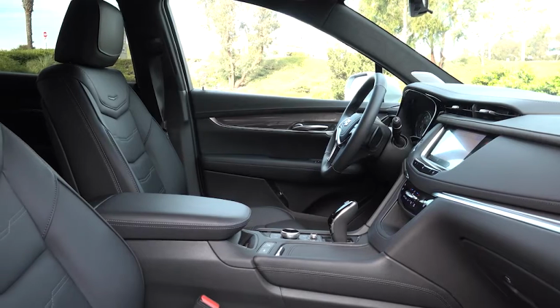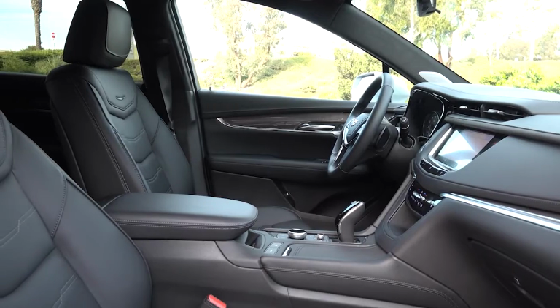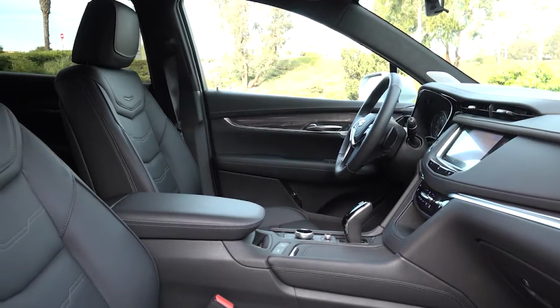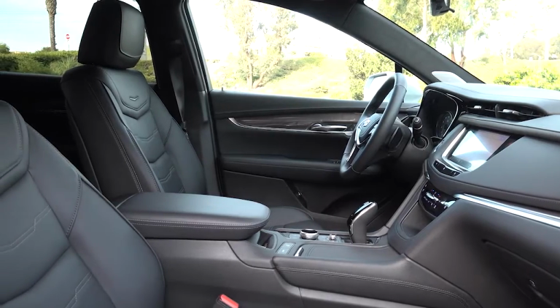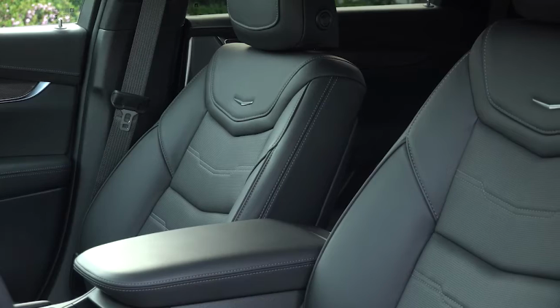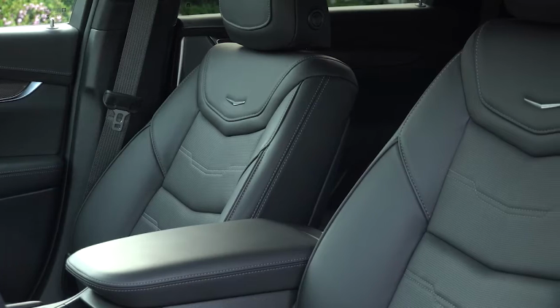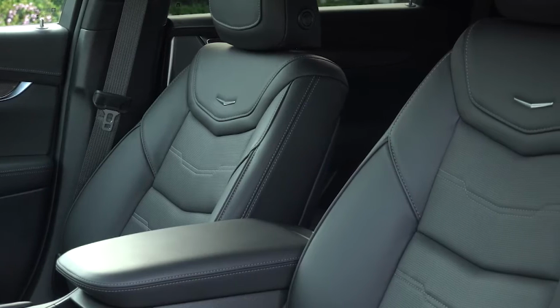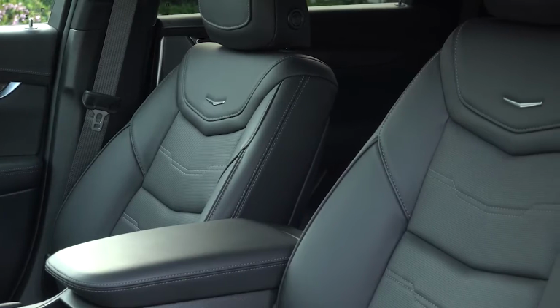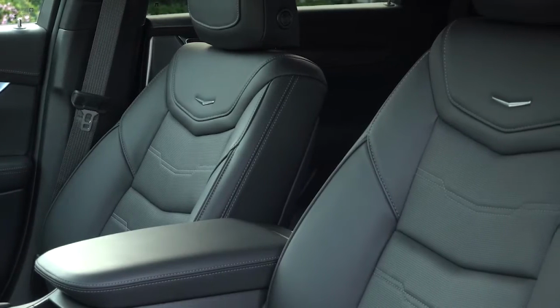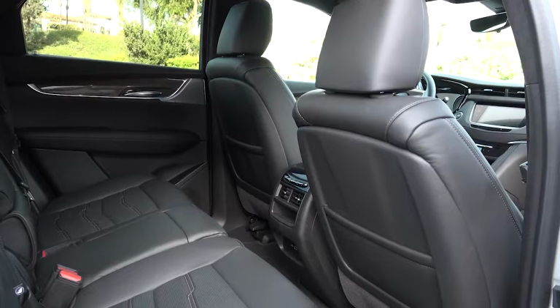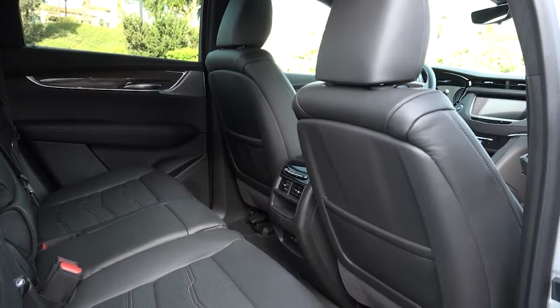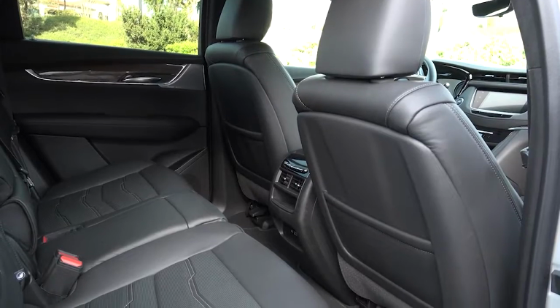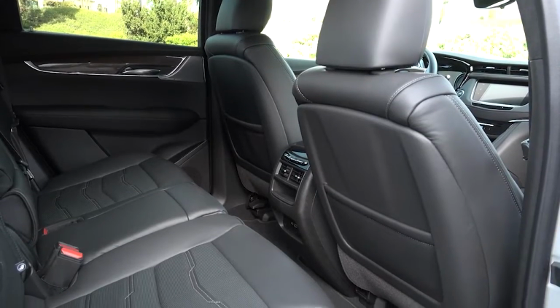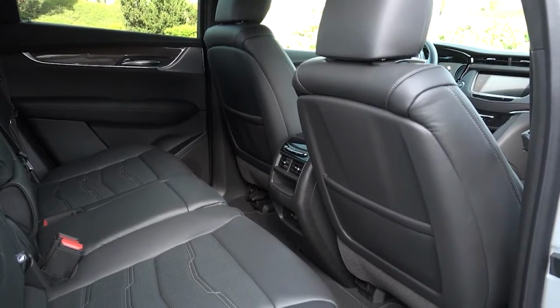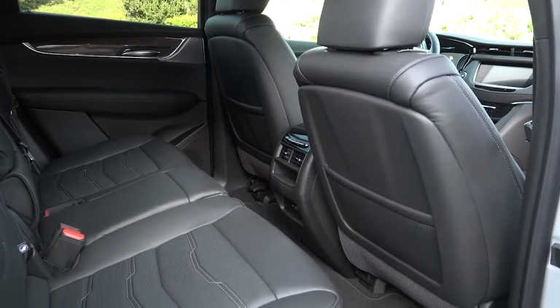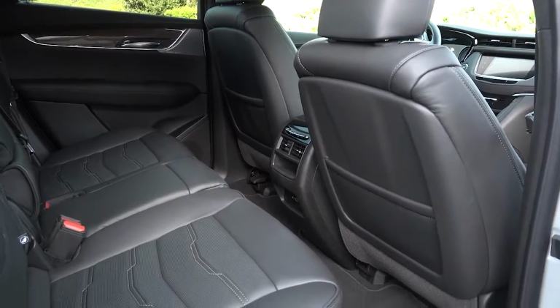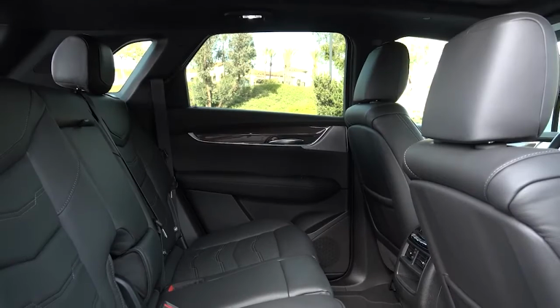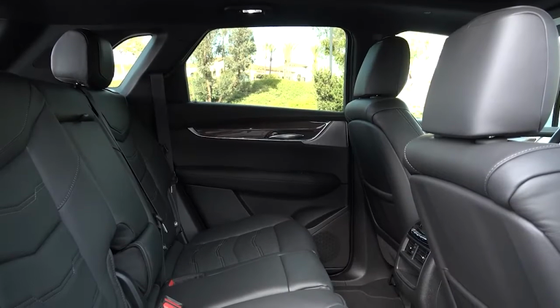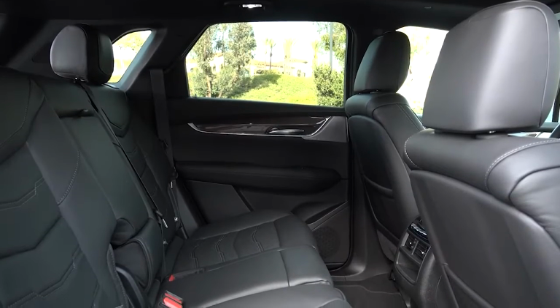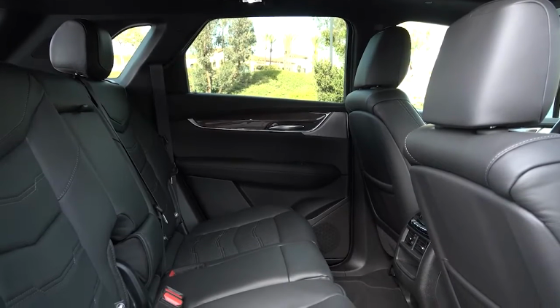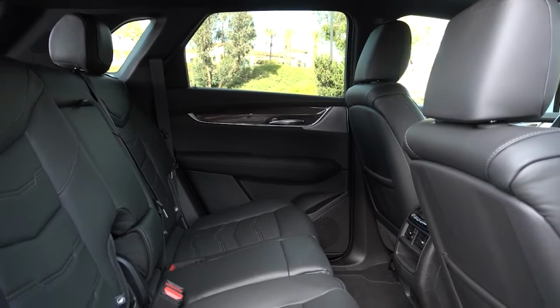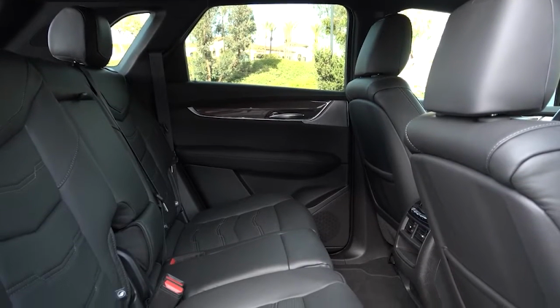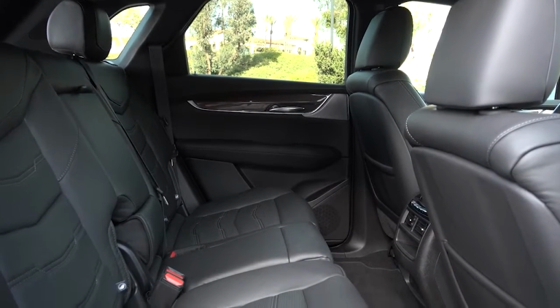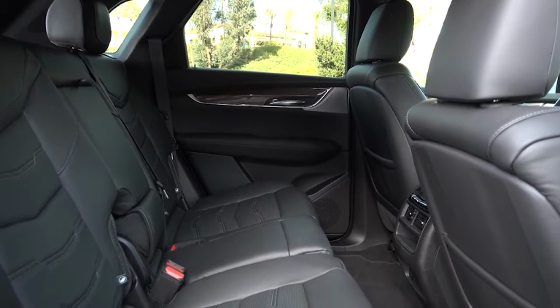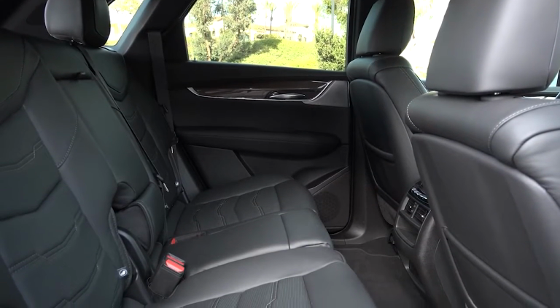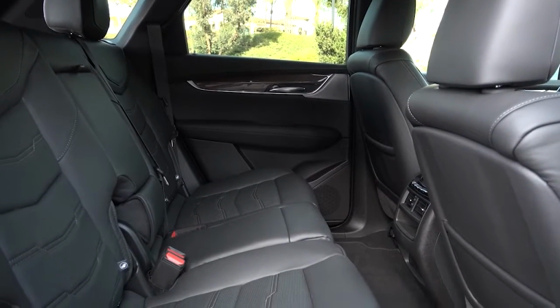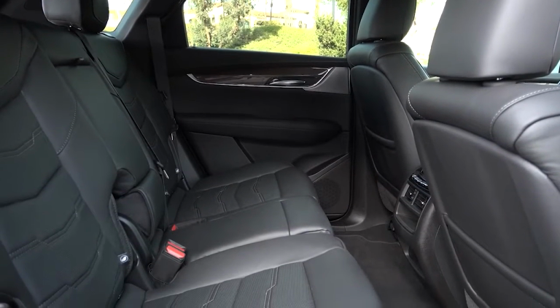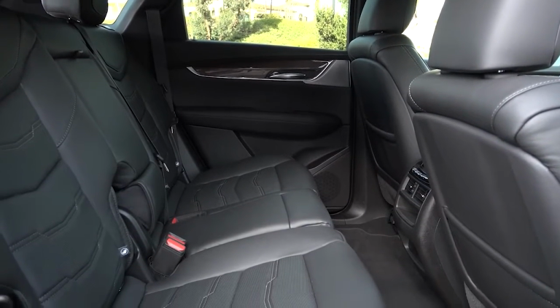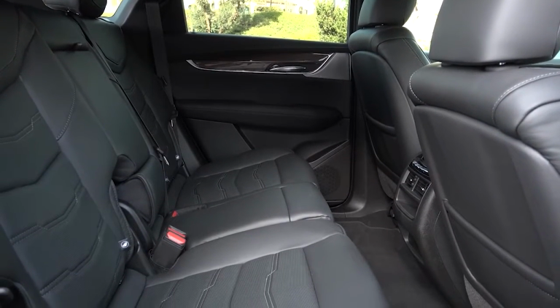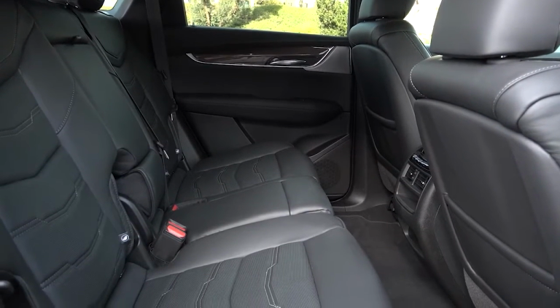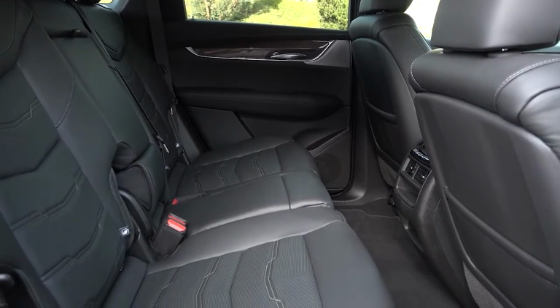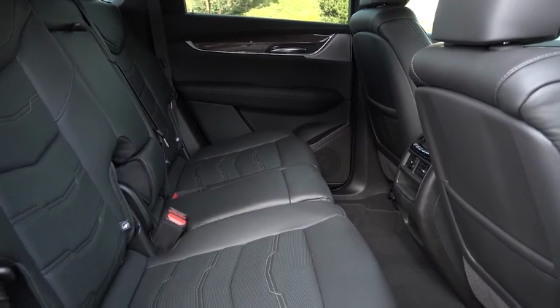Inside, power front seats come heated and provide plenty of support. In back, the second row has enough space, but taller passengers should beware that the panoramic sunroof reduces usable headroom by a couple of inches.